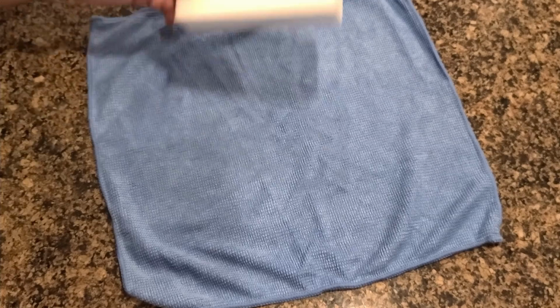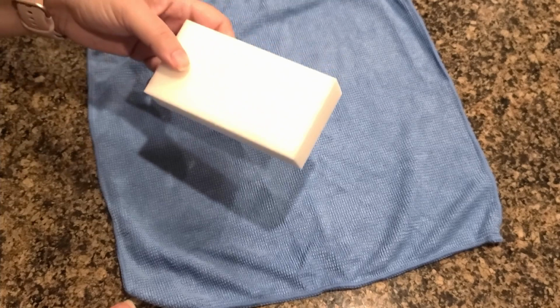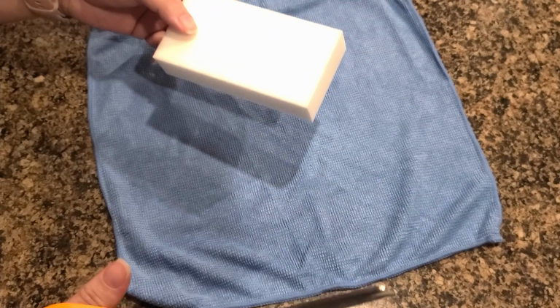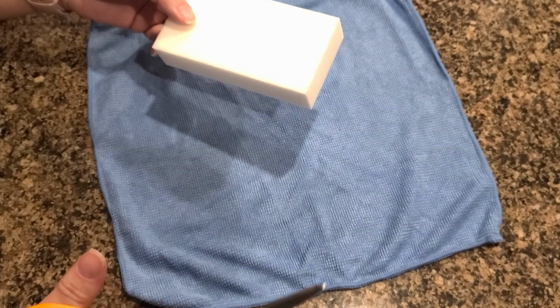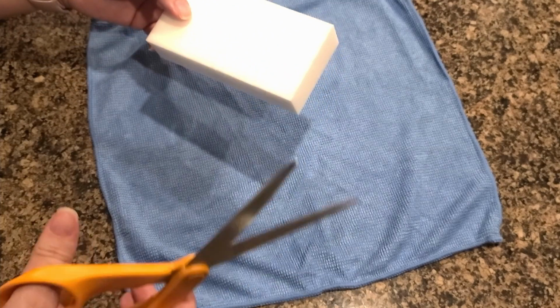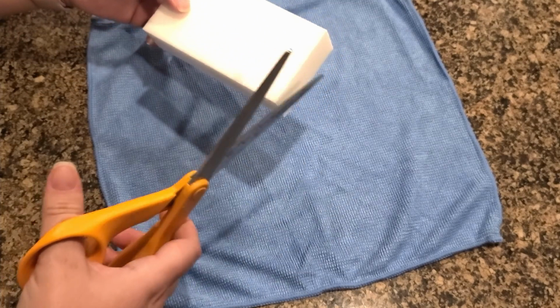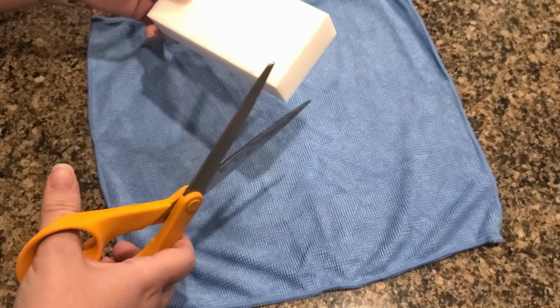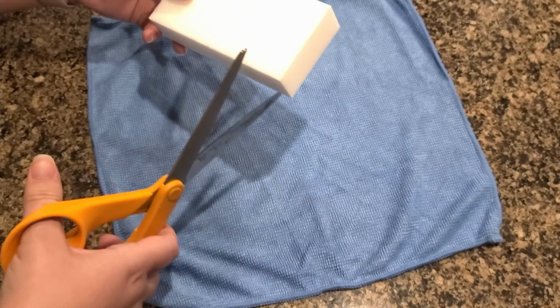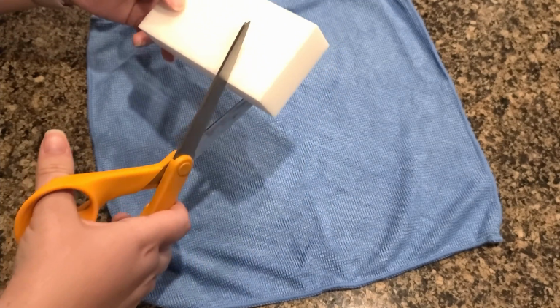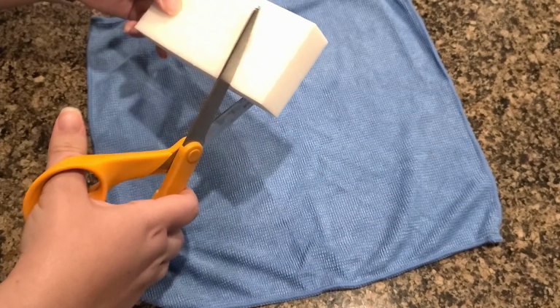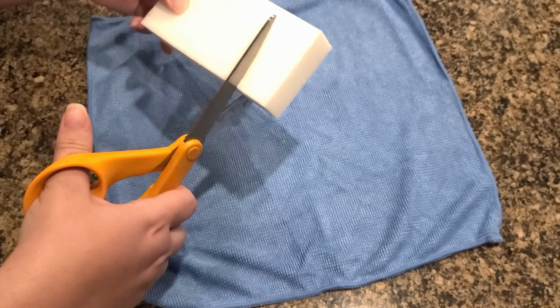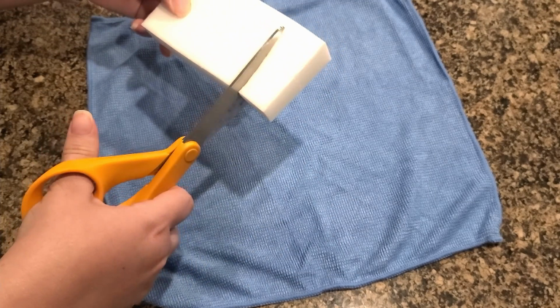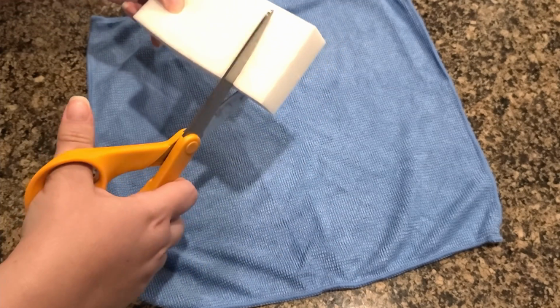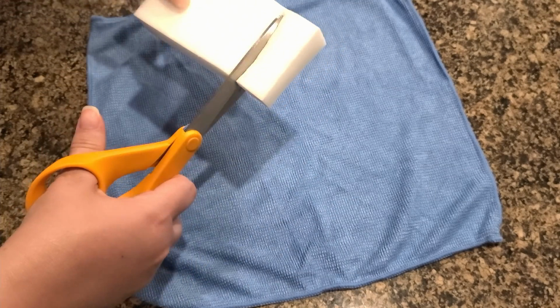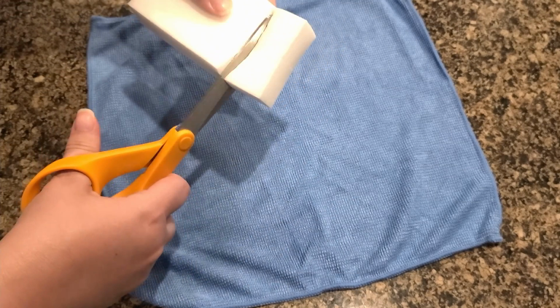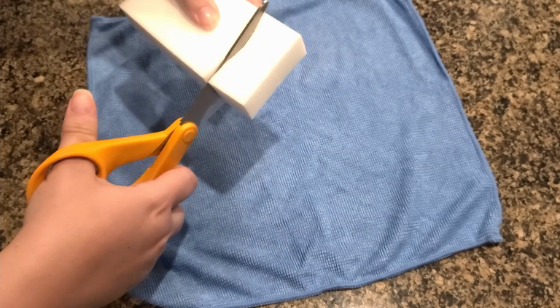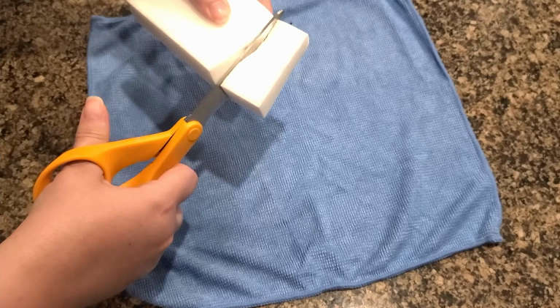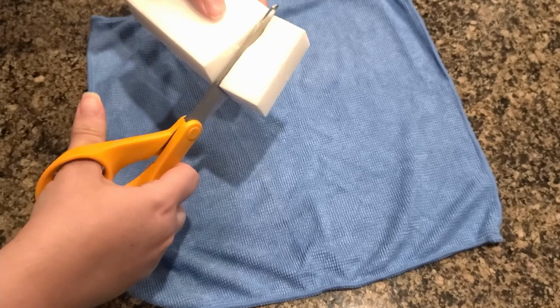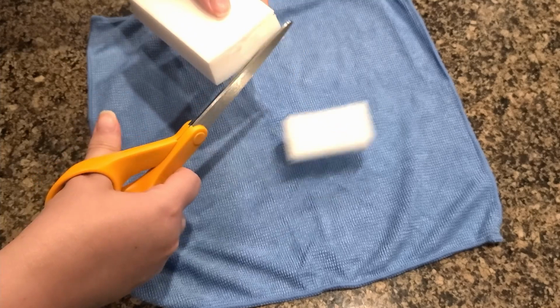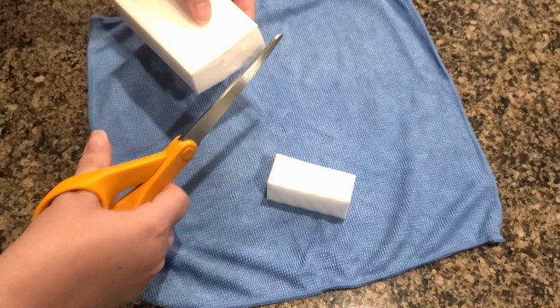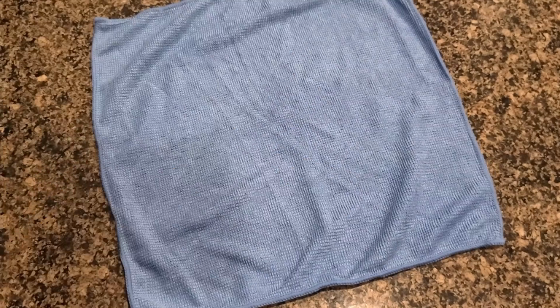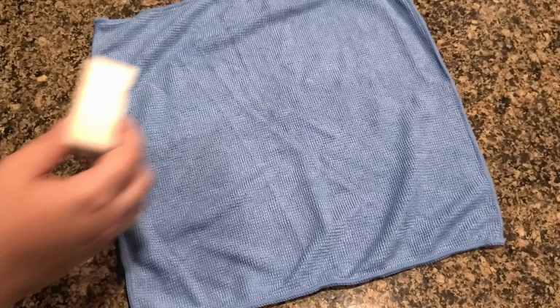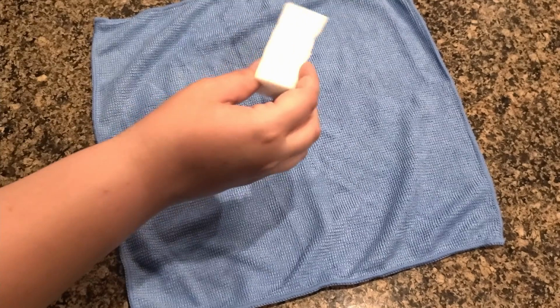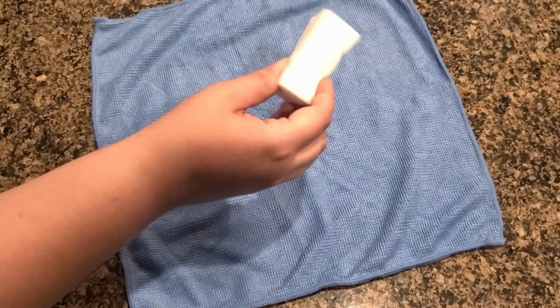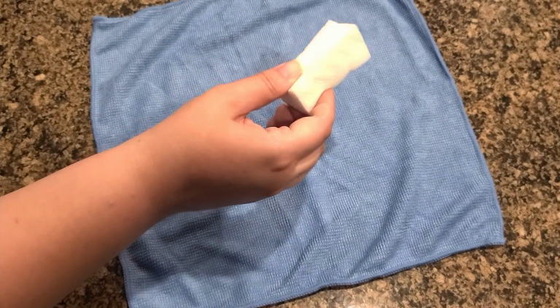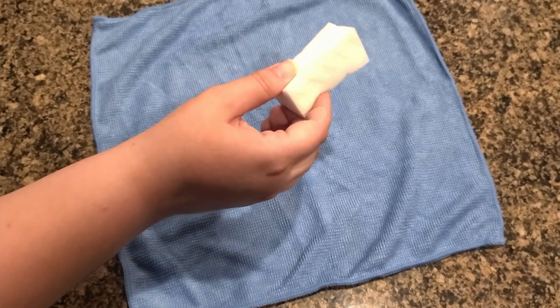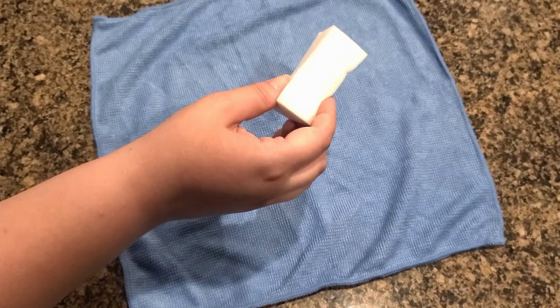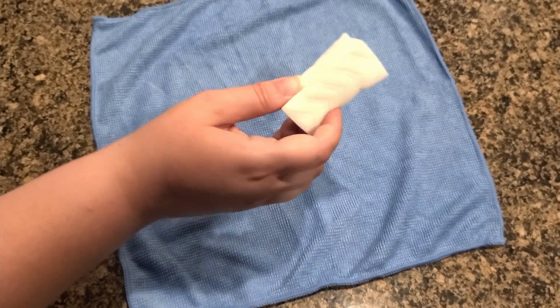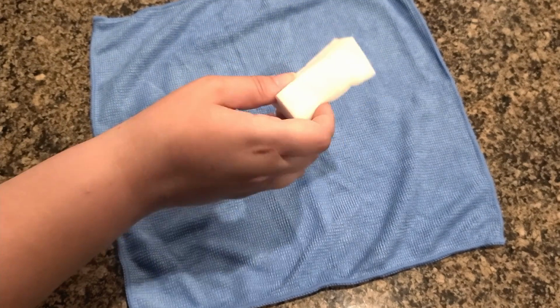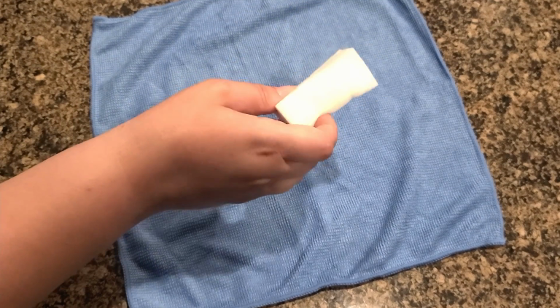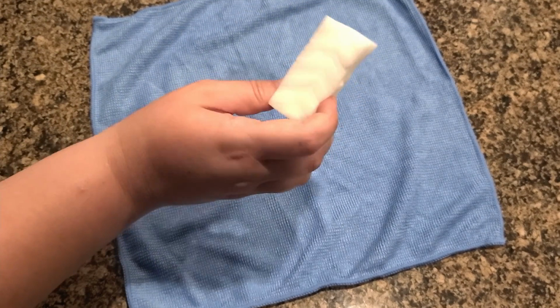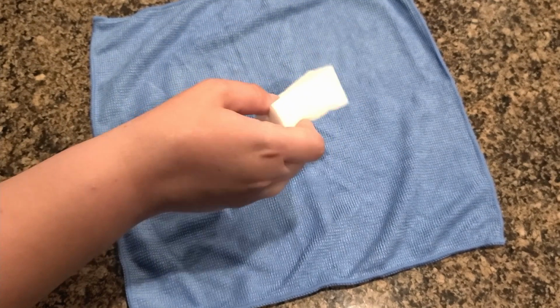Grab your magic eraser and cut it down to the side so it's easier to work with on cleaning your cart. Don't forget to dampen your sponge, but don't moisten. Ew!